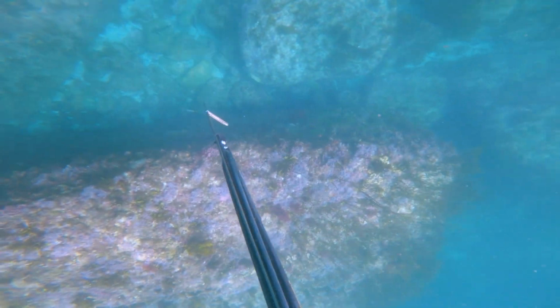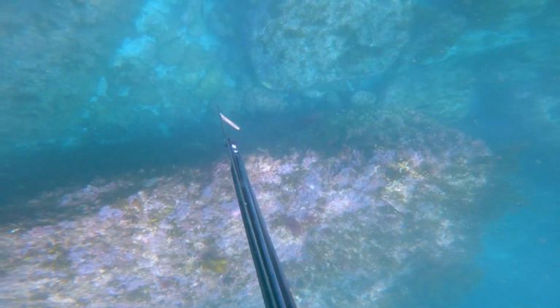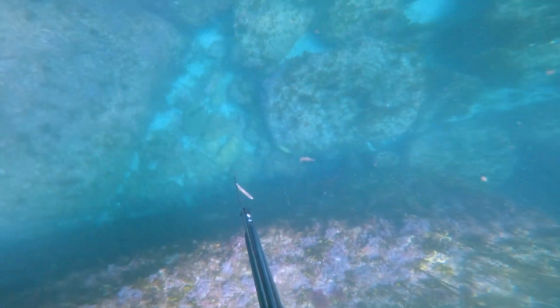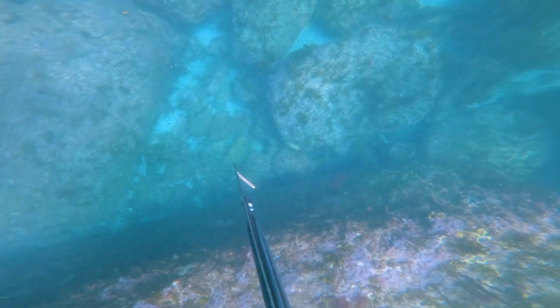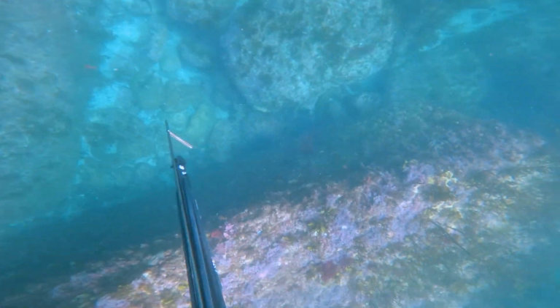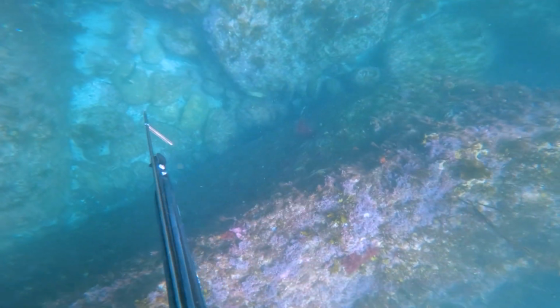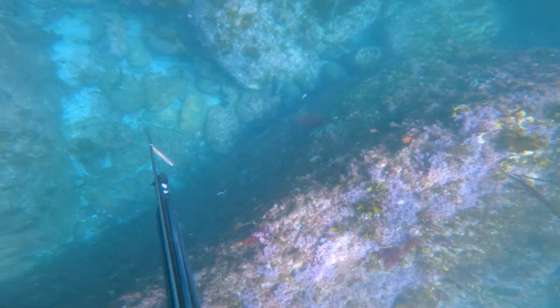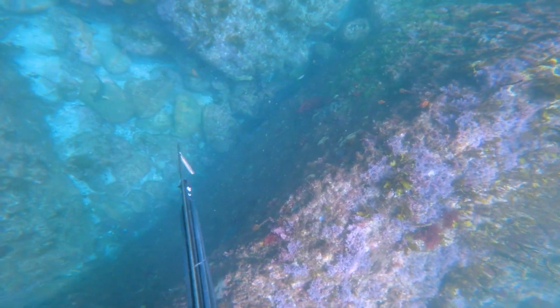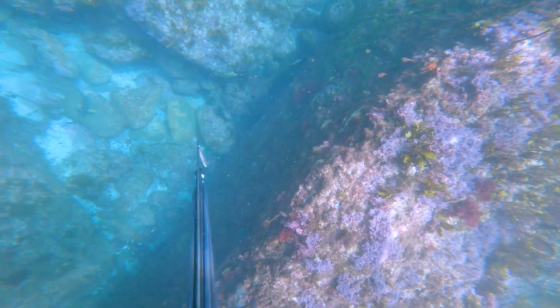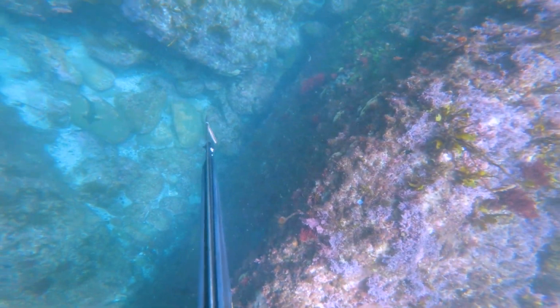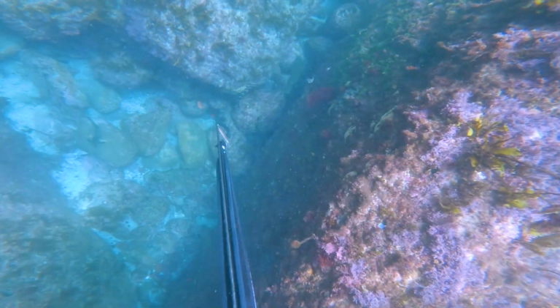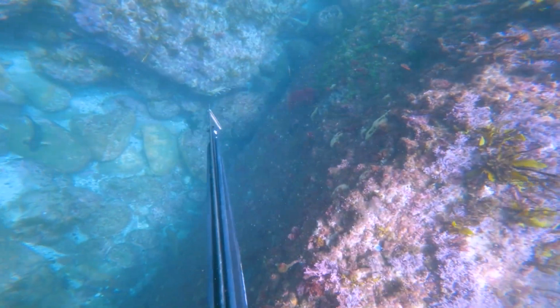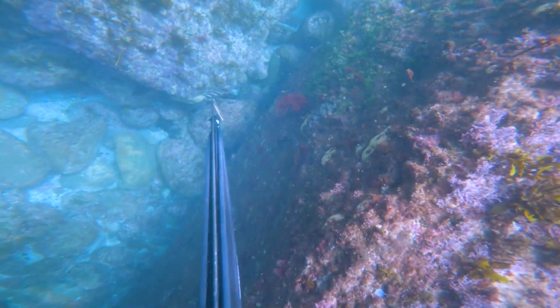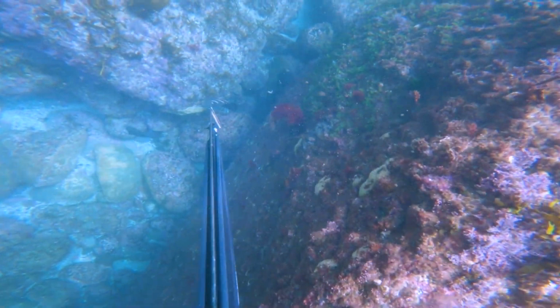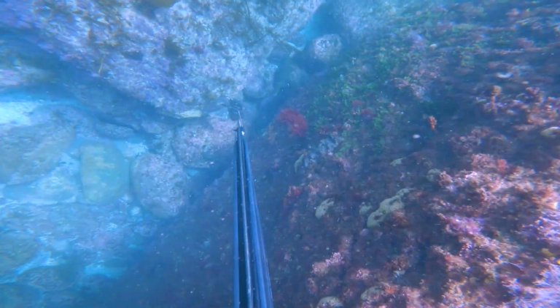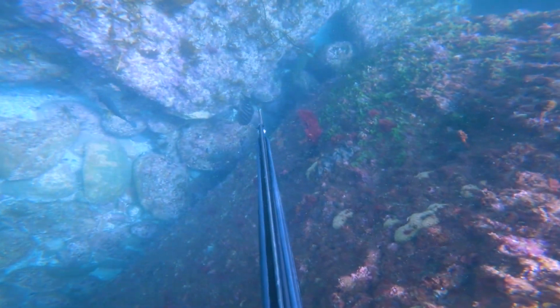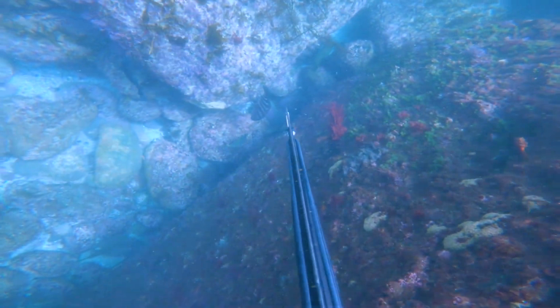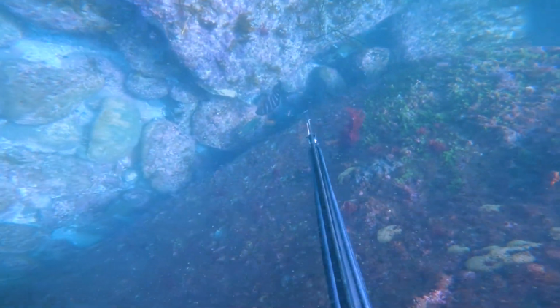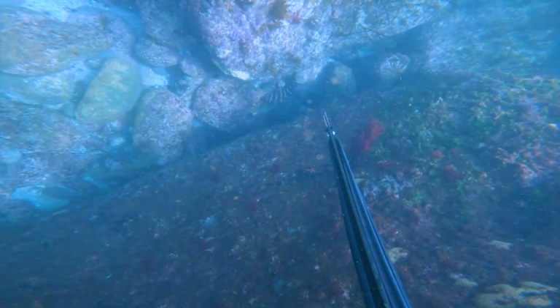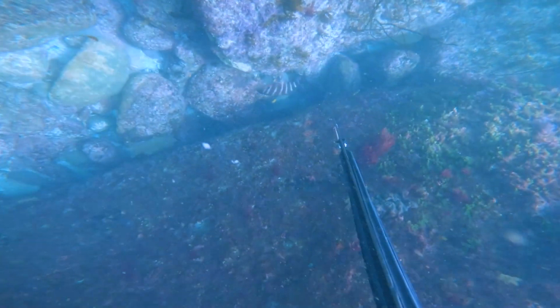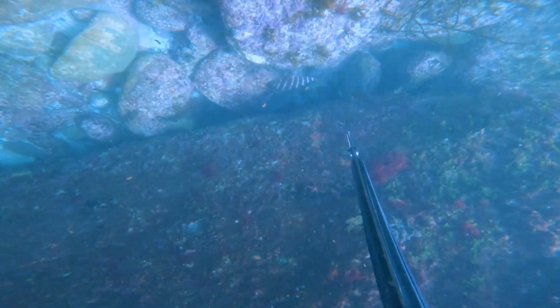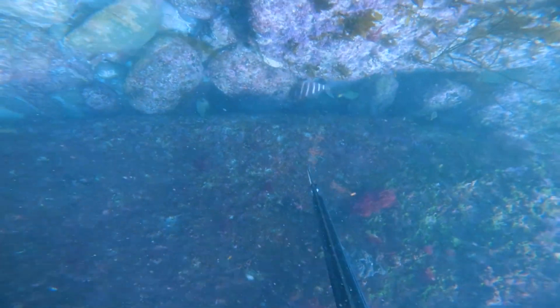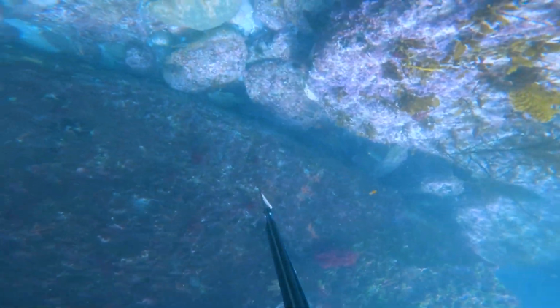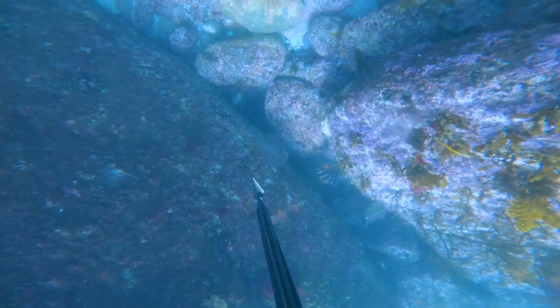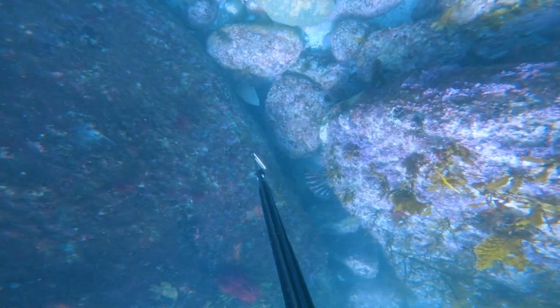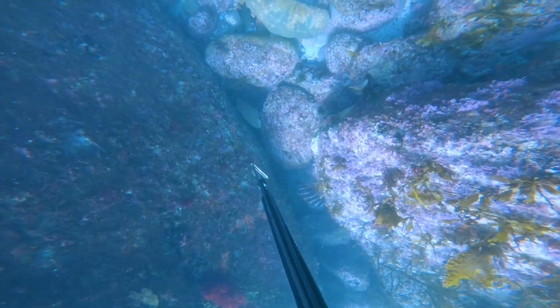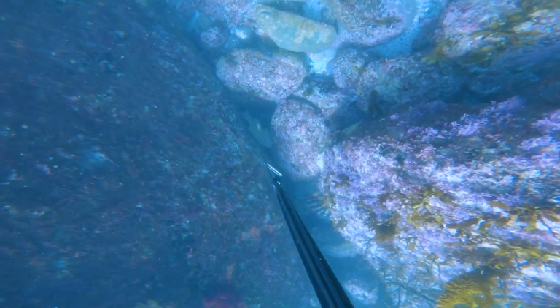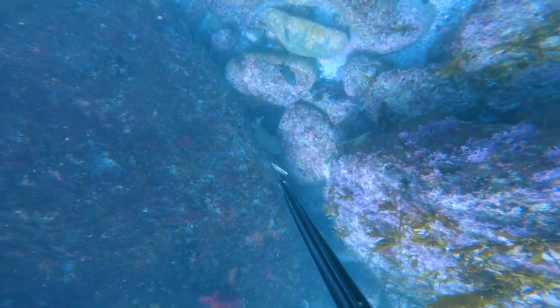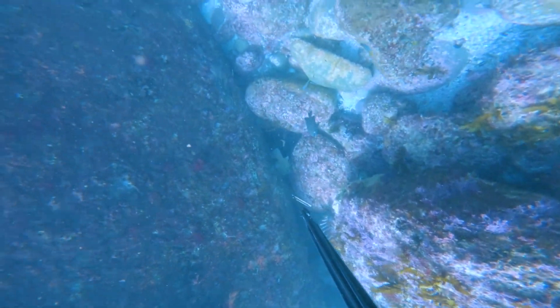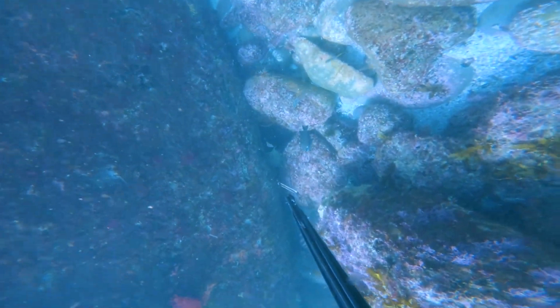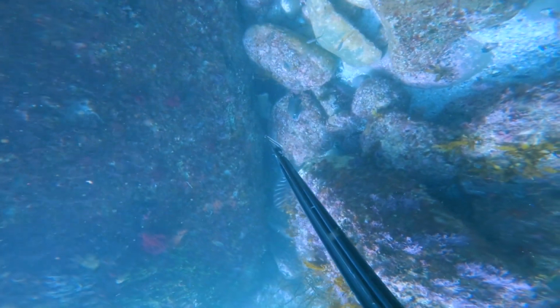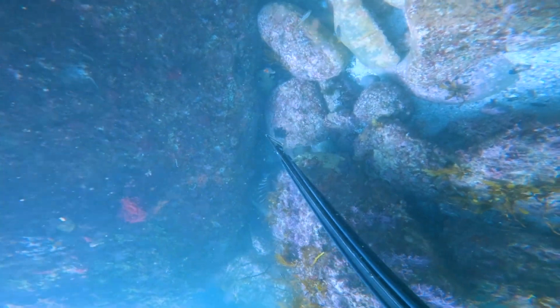Under this rock there was some Mo Wong and some Drummer, but I was really targeting pelagics today. I didn't want to hammer the reef fish, so while I checked them out I decided not to take any.